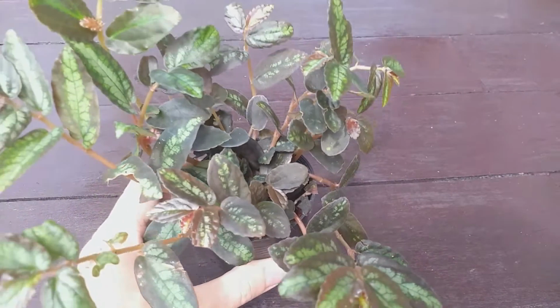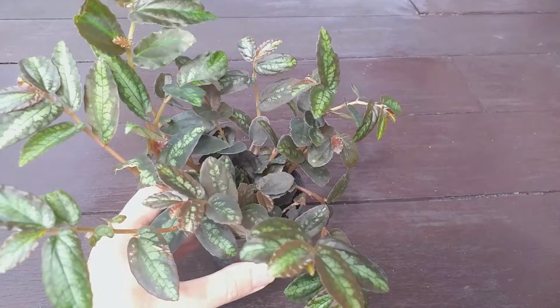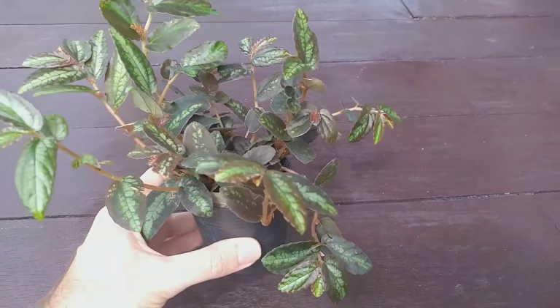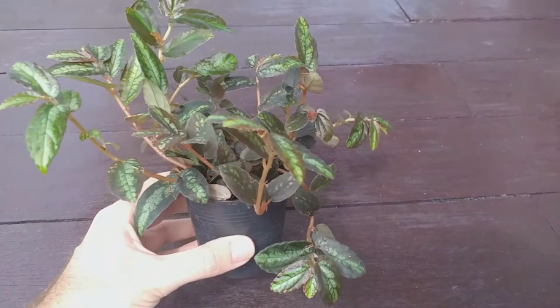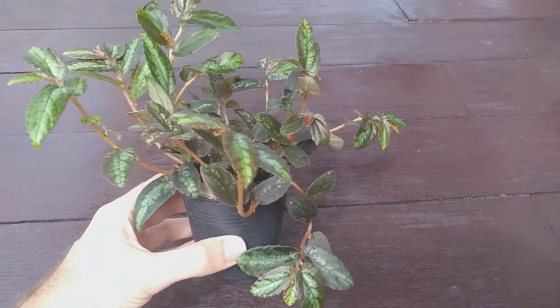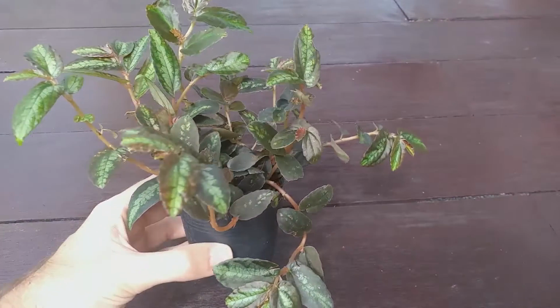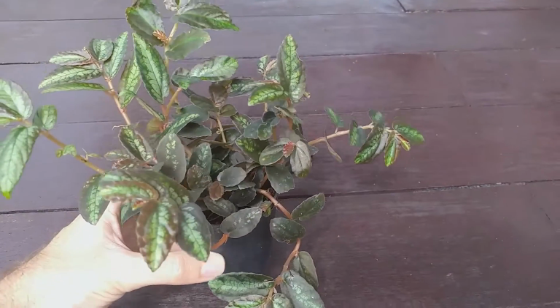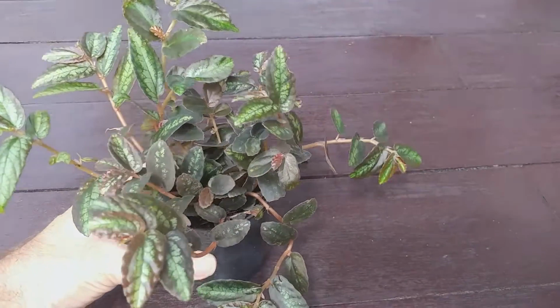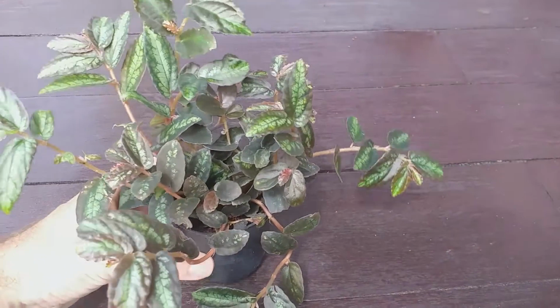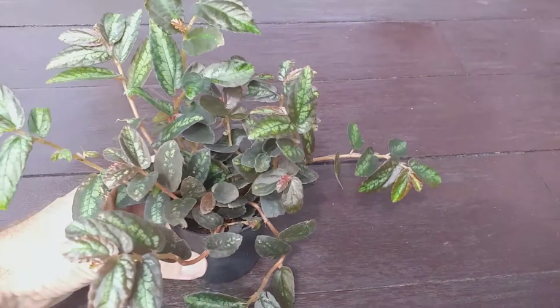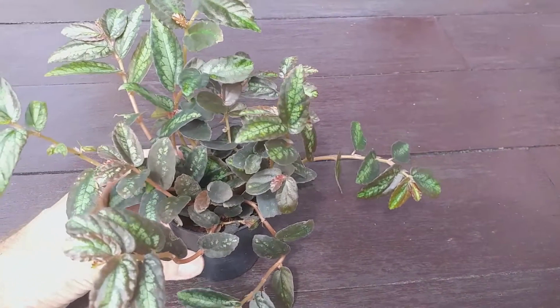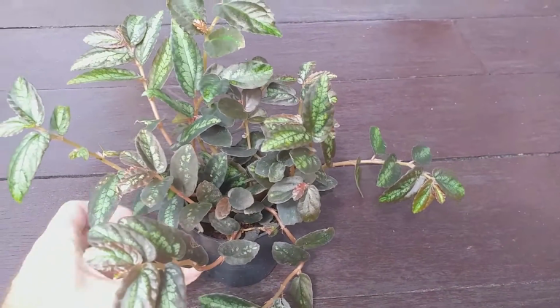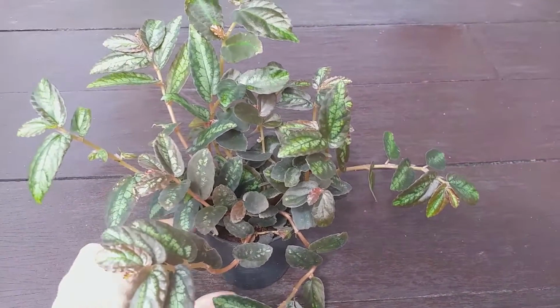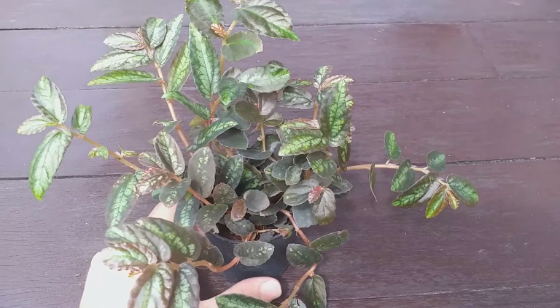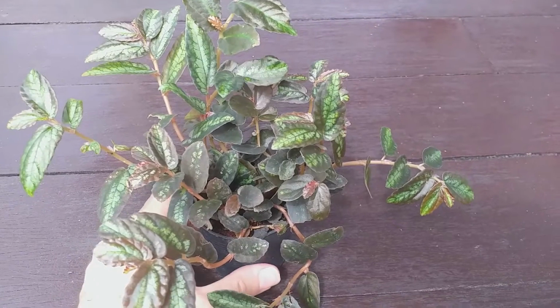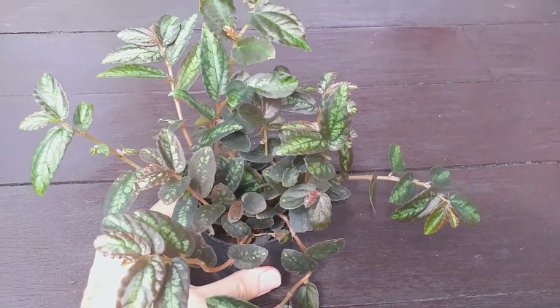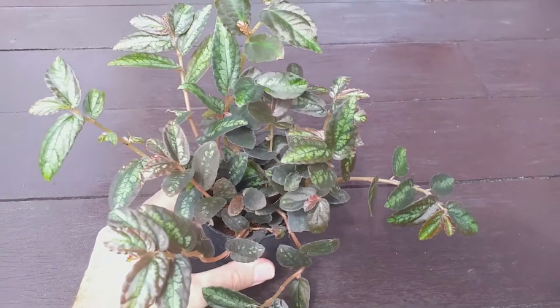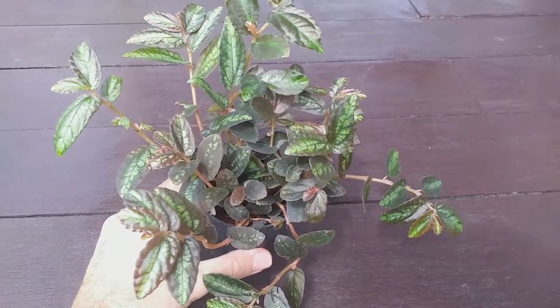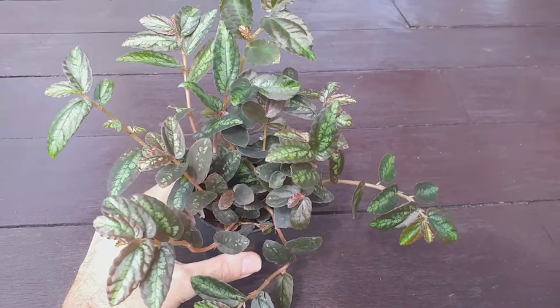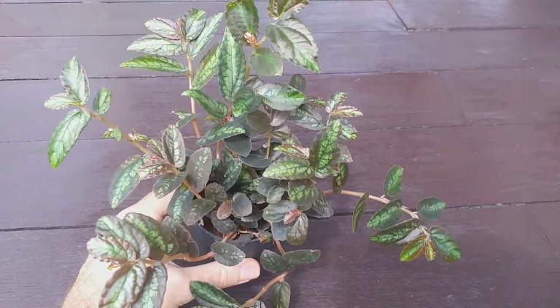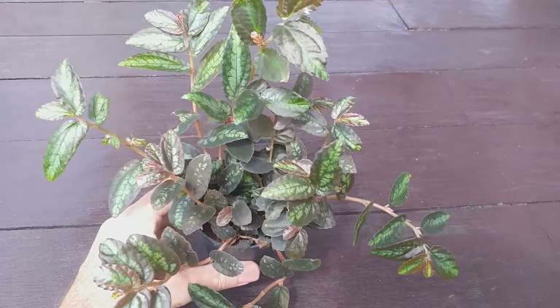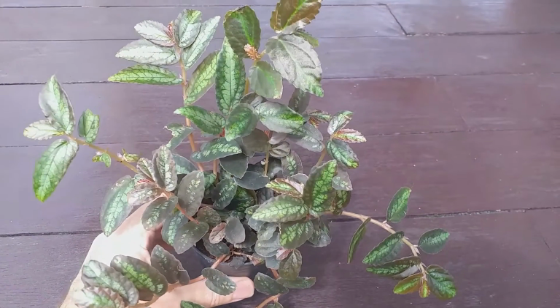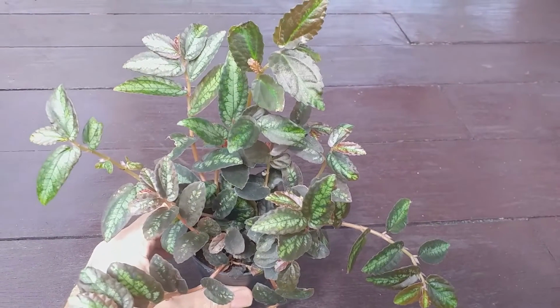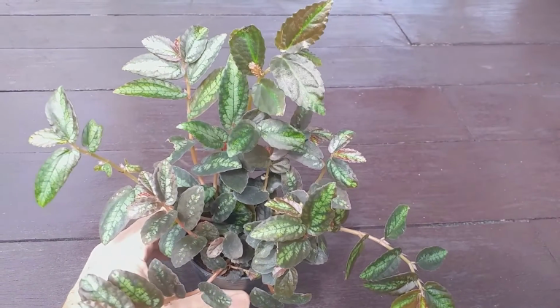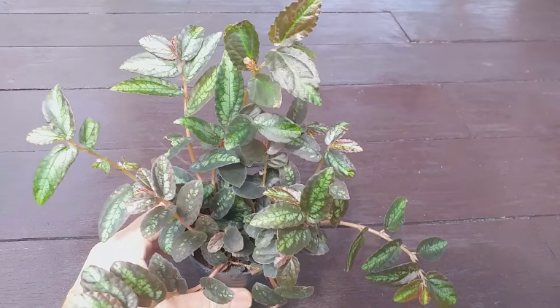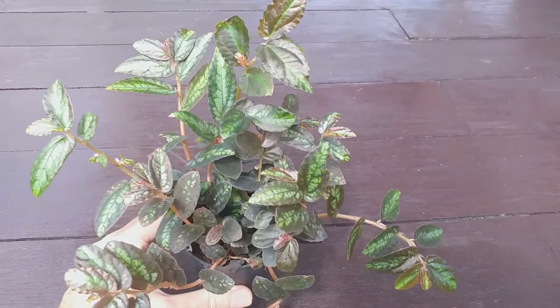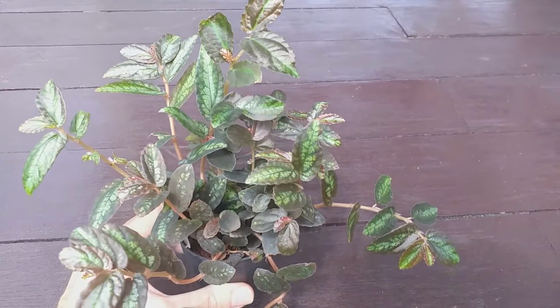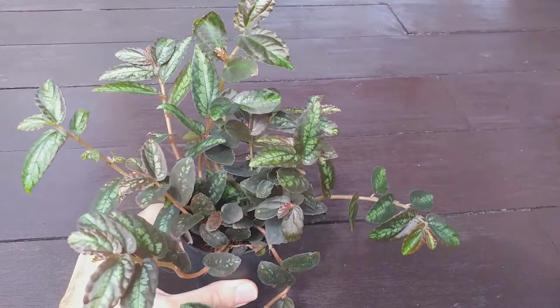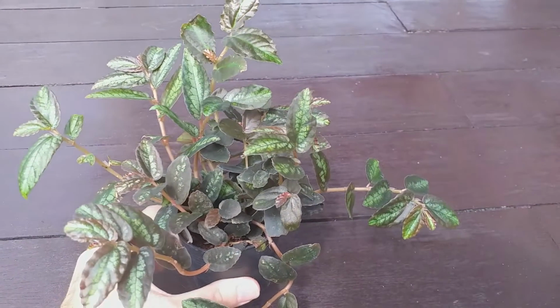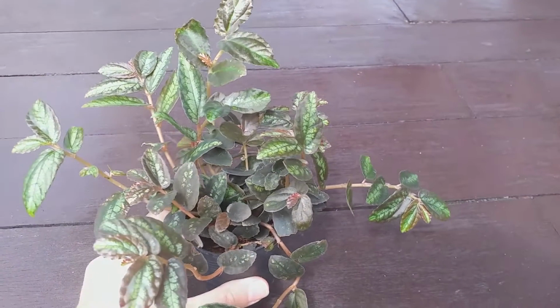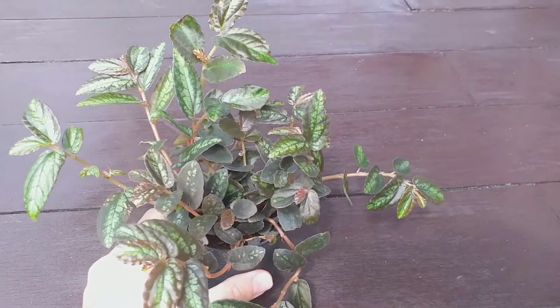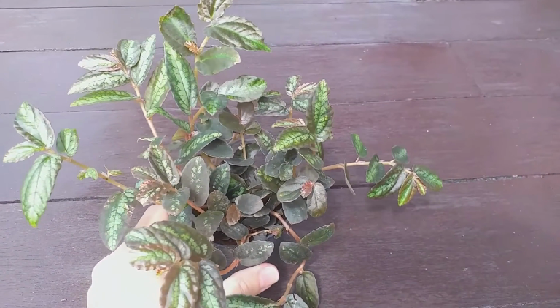Its common name is Watermelon Begonia on account of the grey and green striping on the leaves resembling the skin of a watermelon. But the name is a little inaccurate as this plant is not a begonia — it is a member of the nettle family.